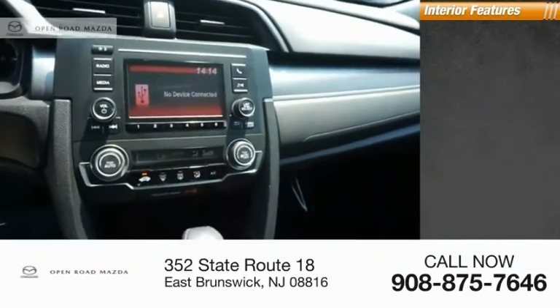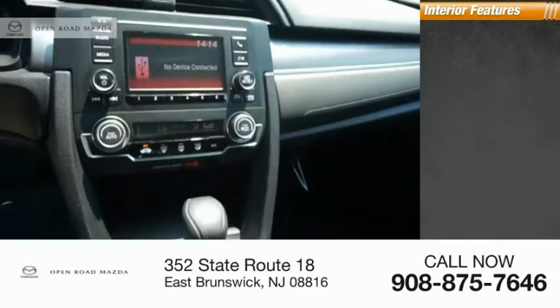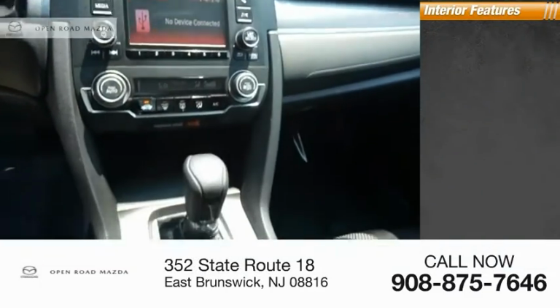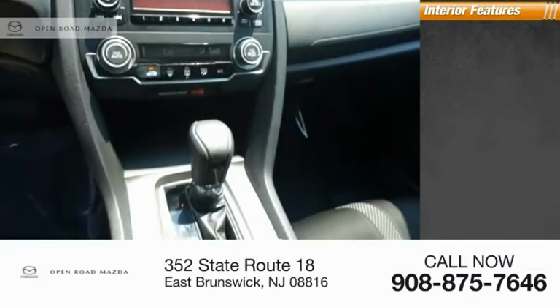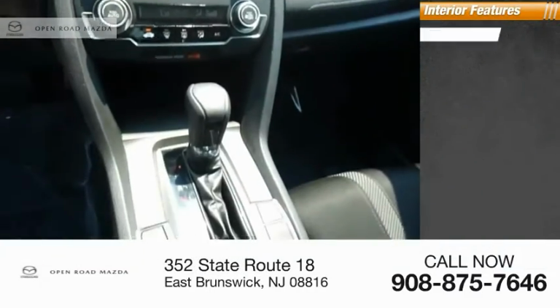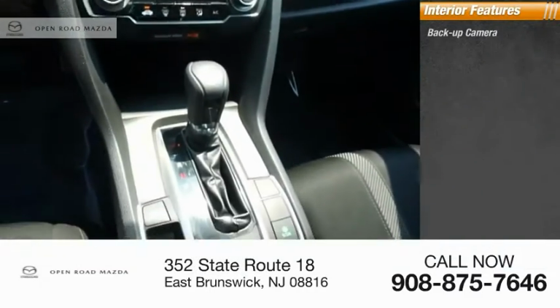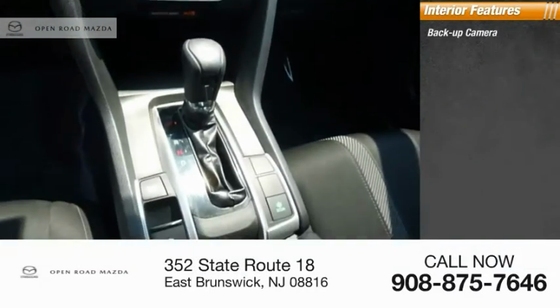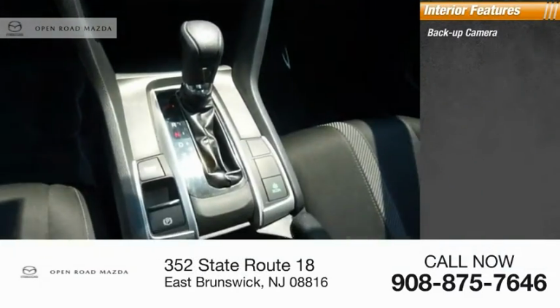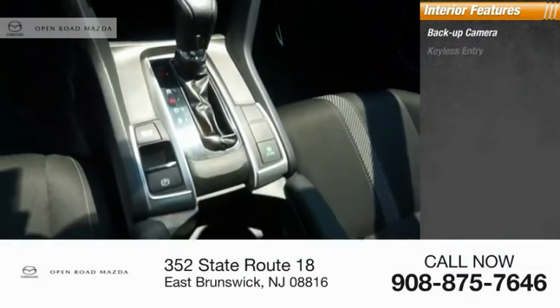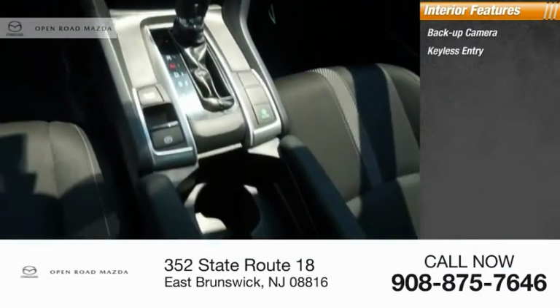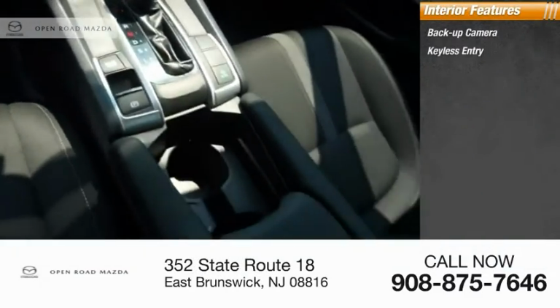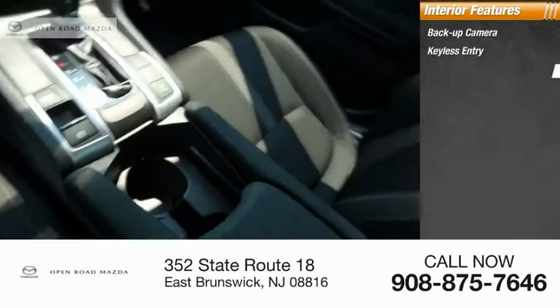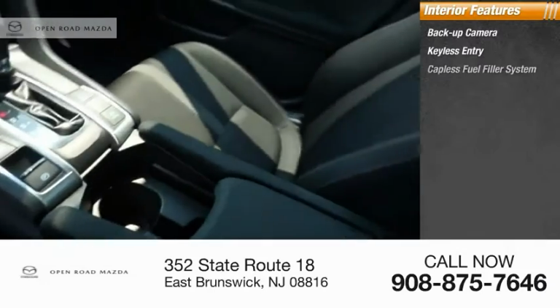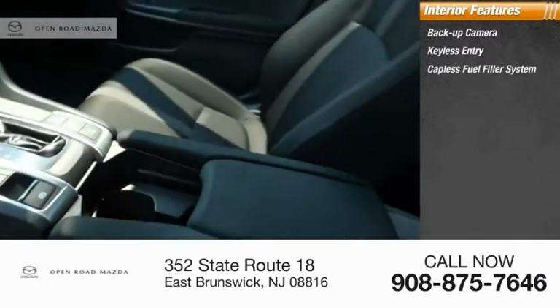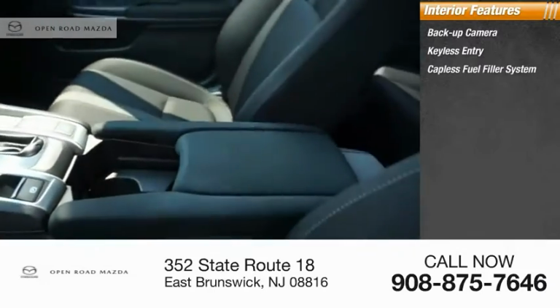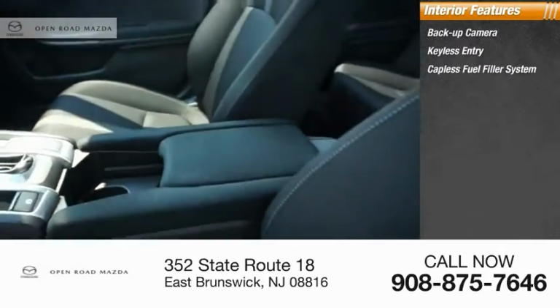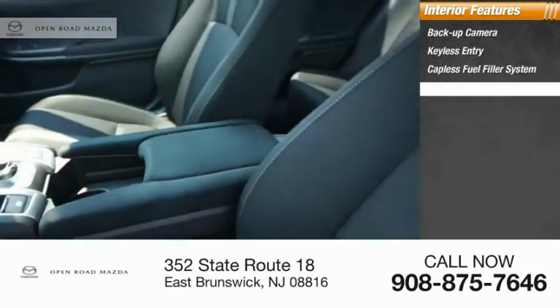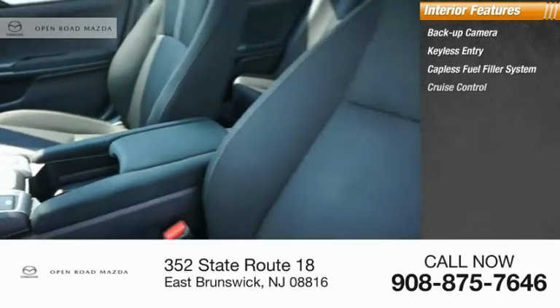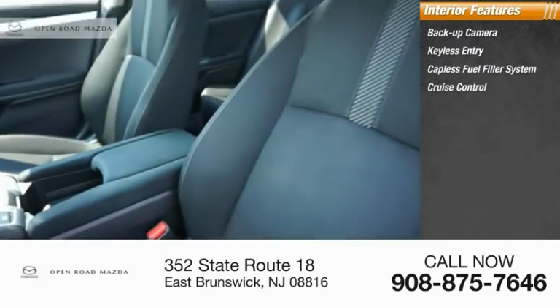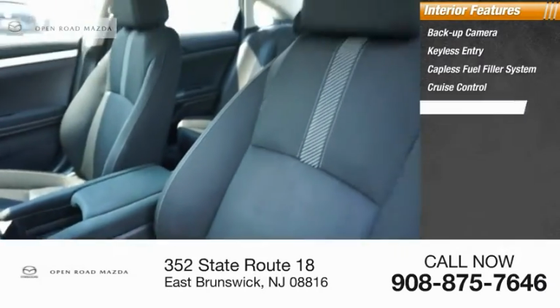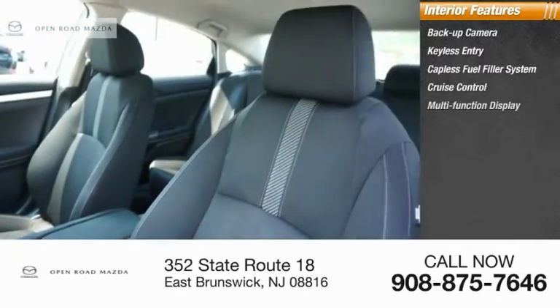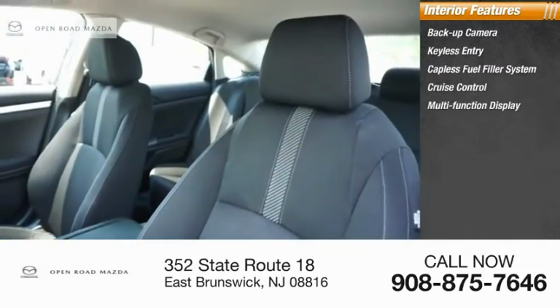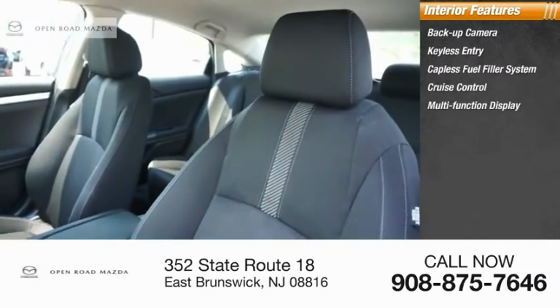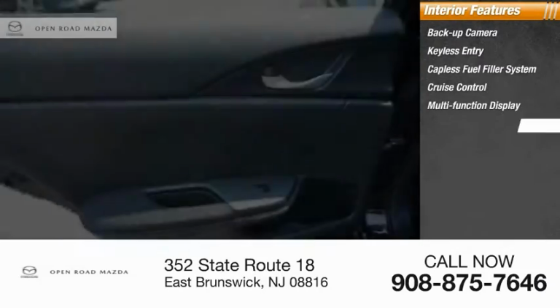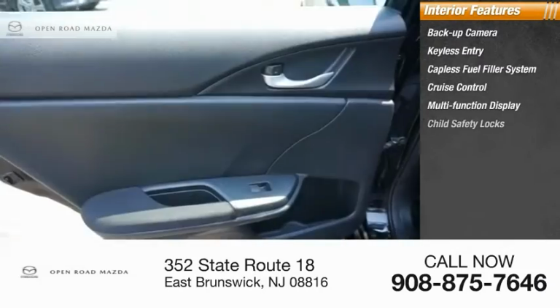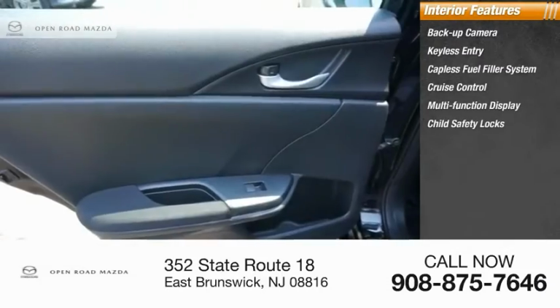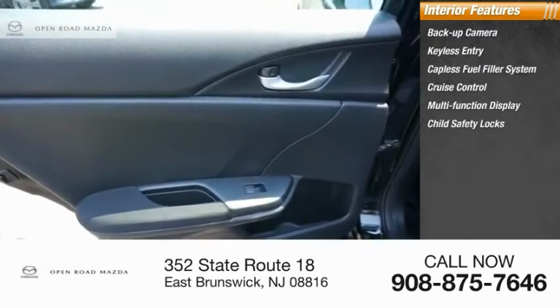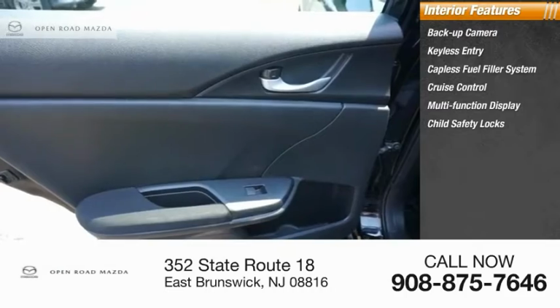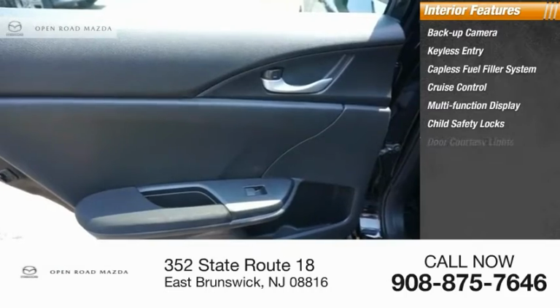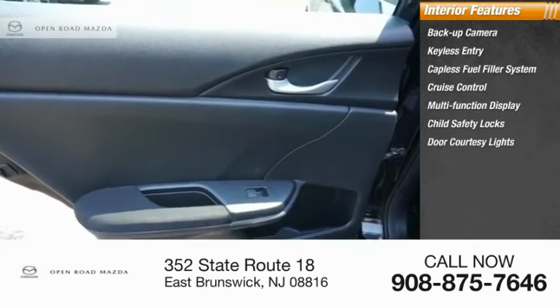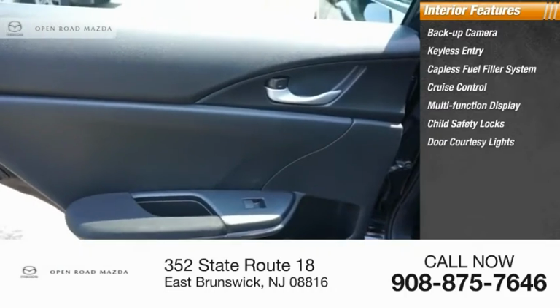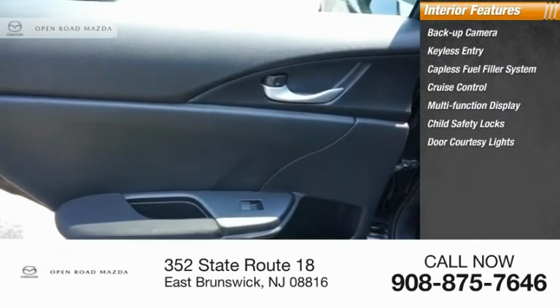Inside you'll find a backup camera, keyless entry, tapless fuel filler system, cruise control, multi-function display, child safety locks, and door courtesy lights.